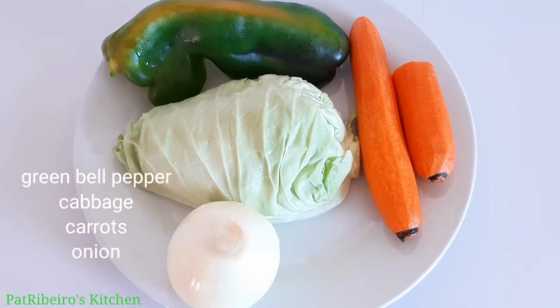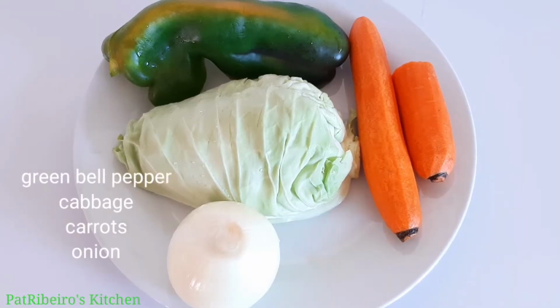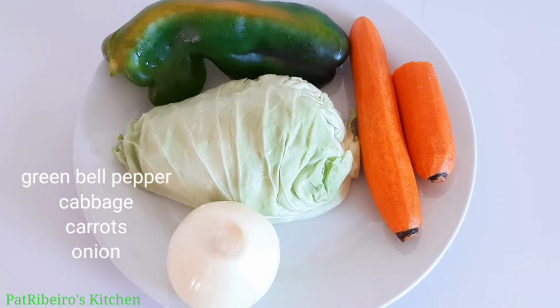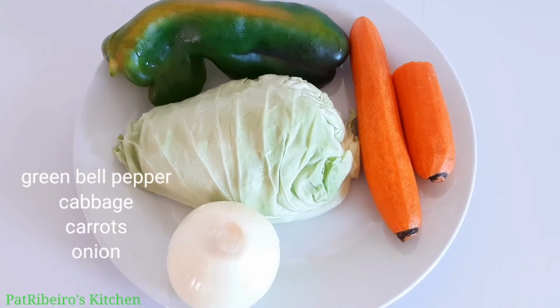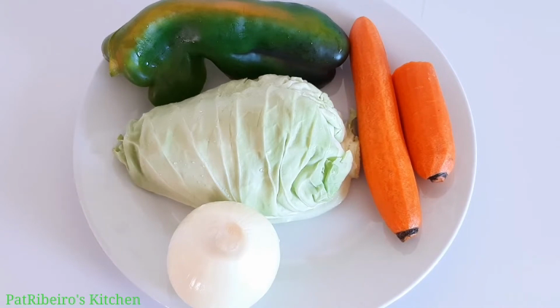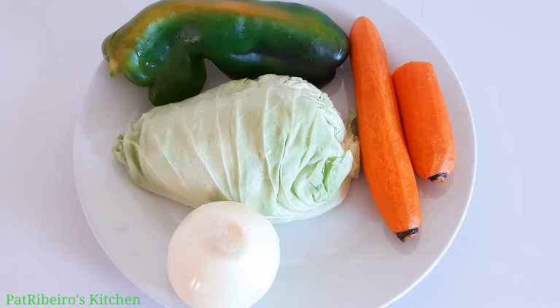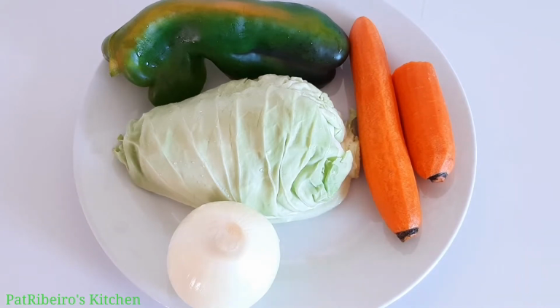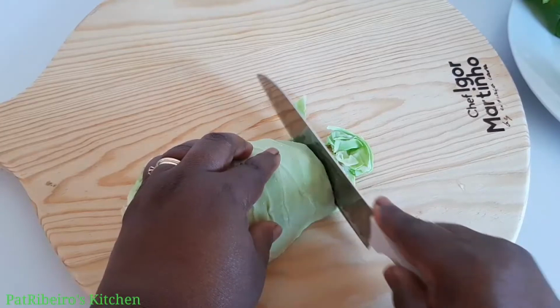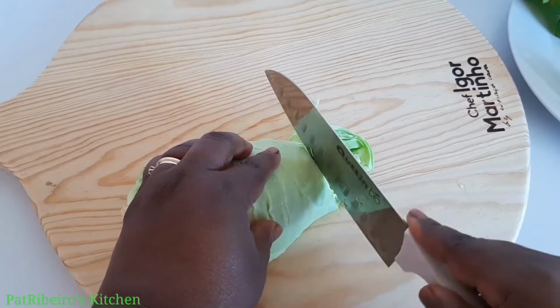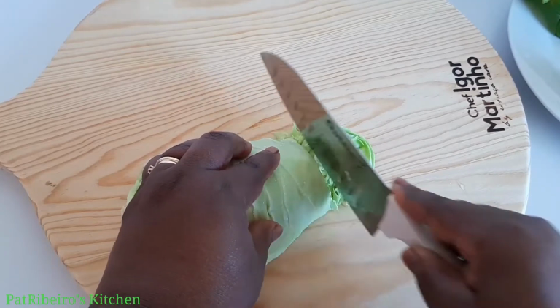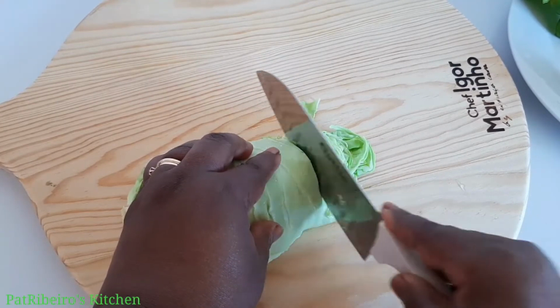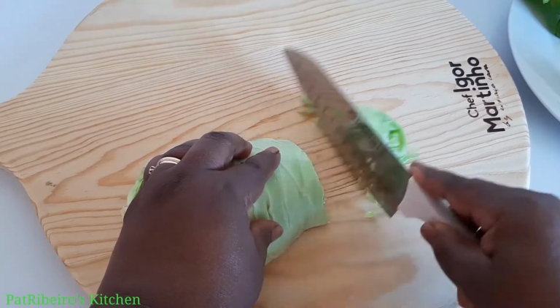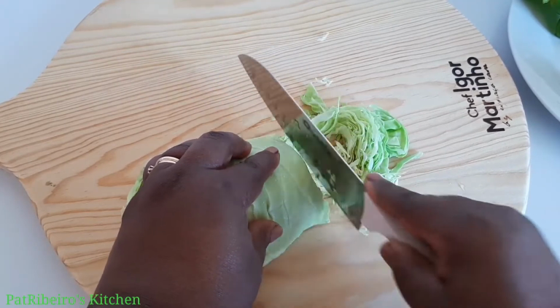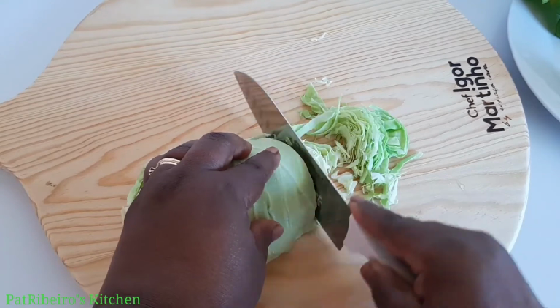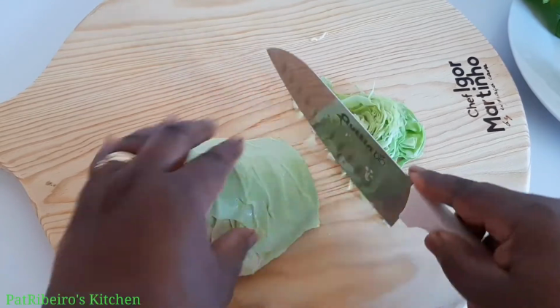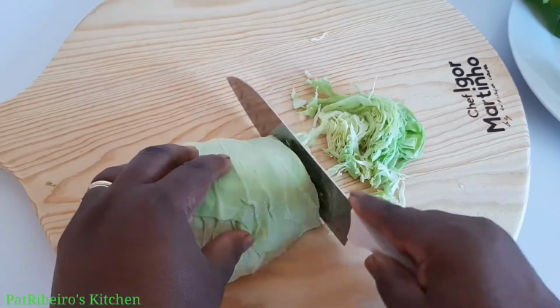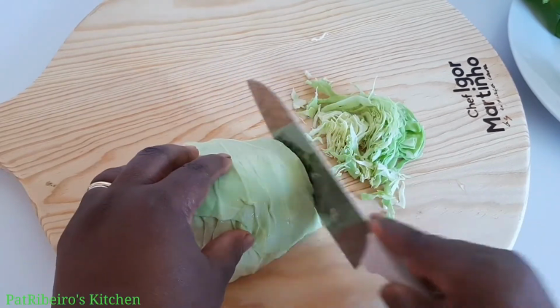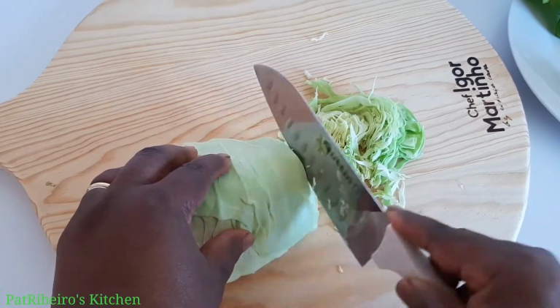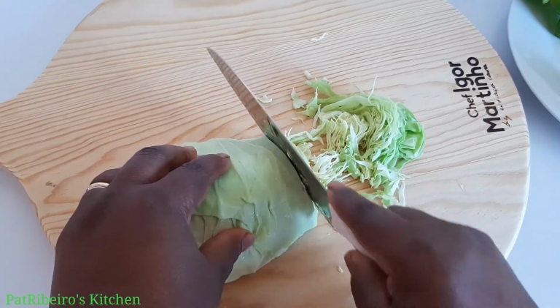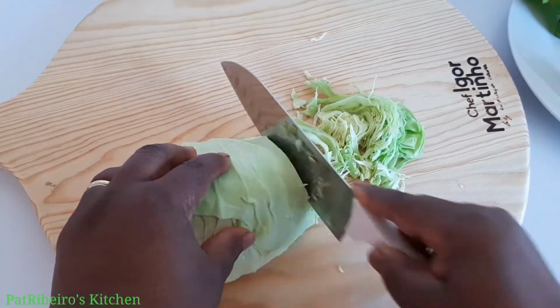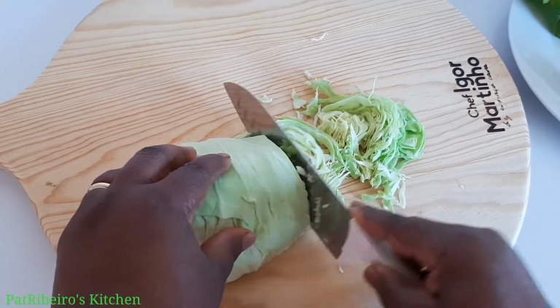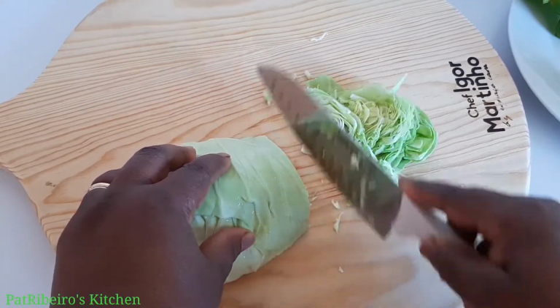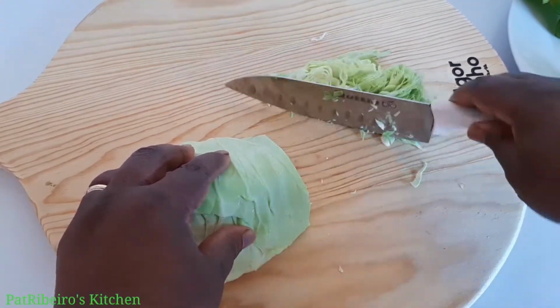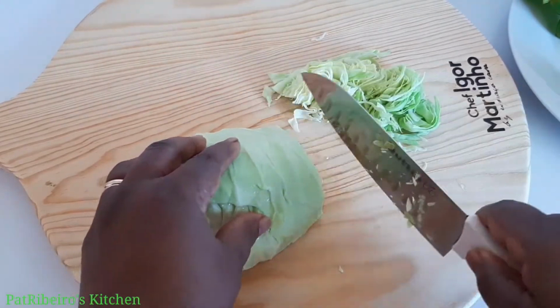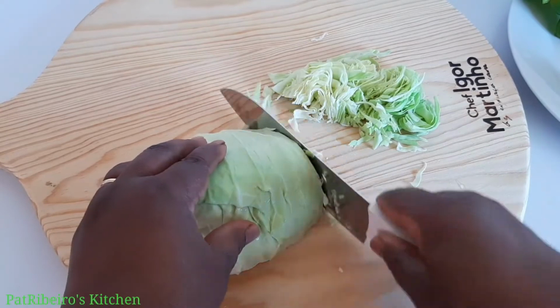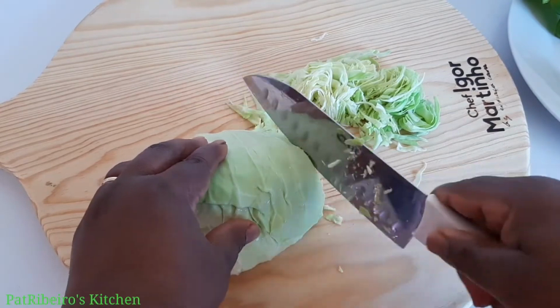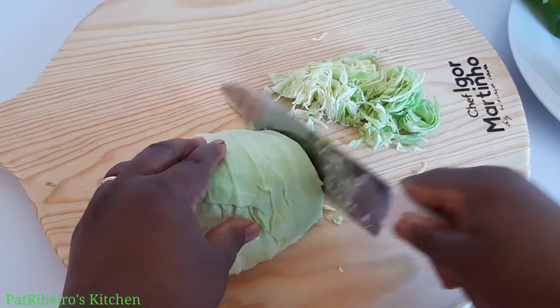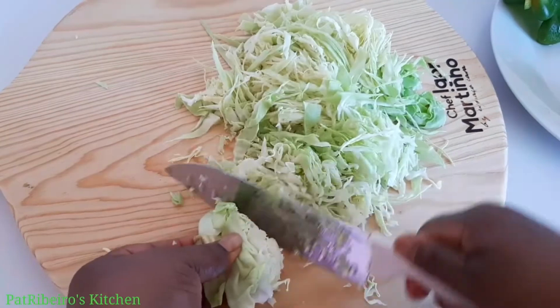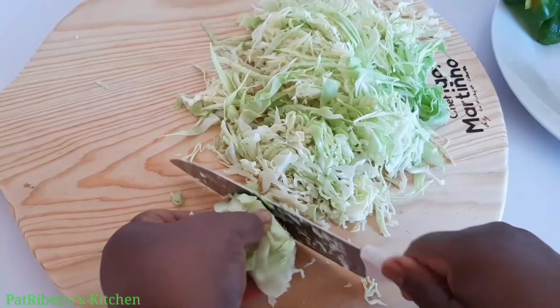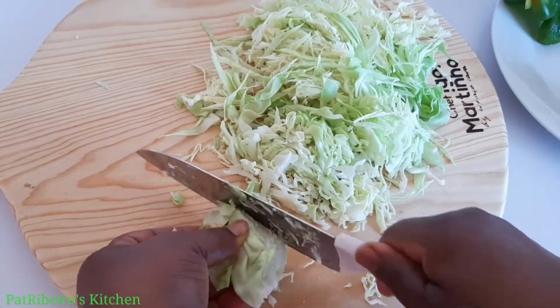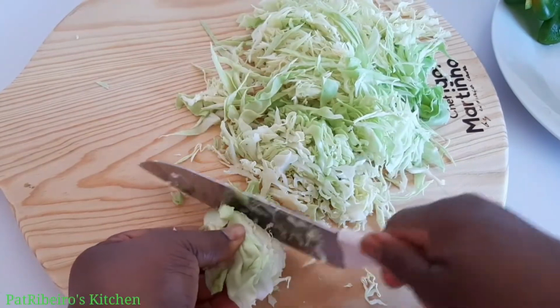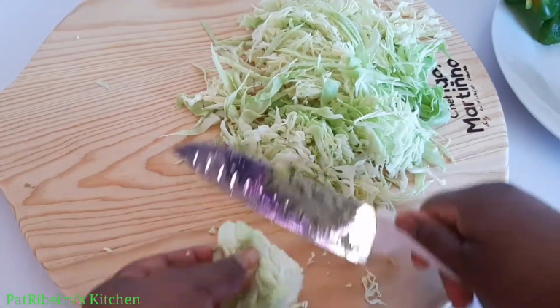For my ingredients, I'm using cabbage, carrots, onion, and green pepper. I'll be slicing my cabbage into smaller pieces — you can also just cut them into any shape and size that you prefer.